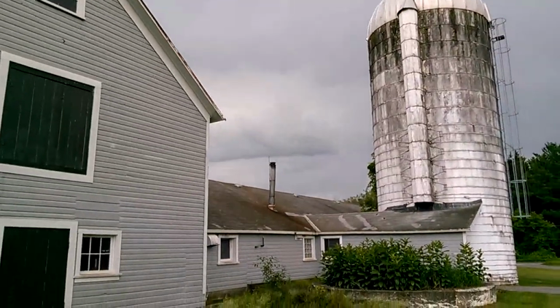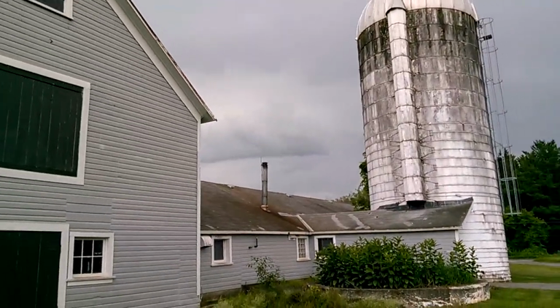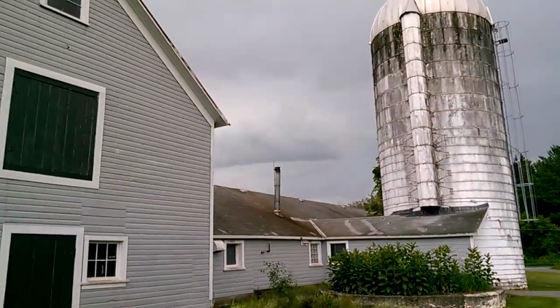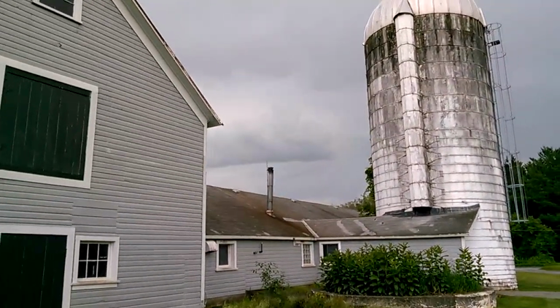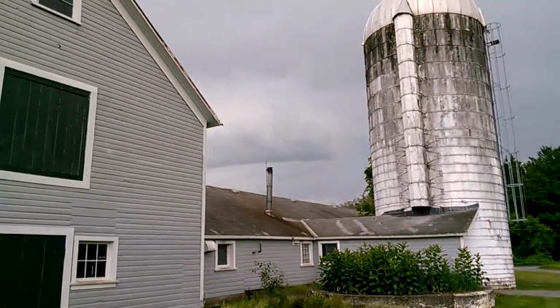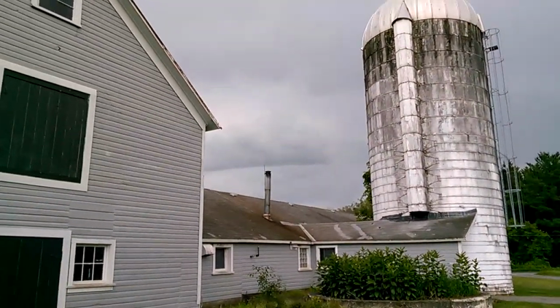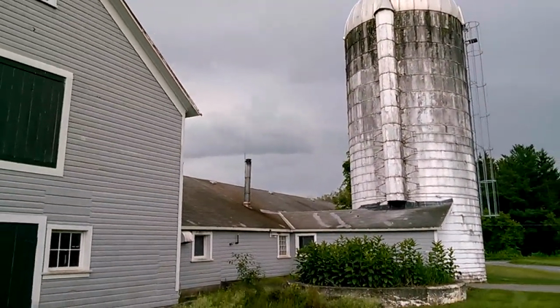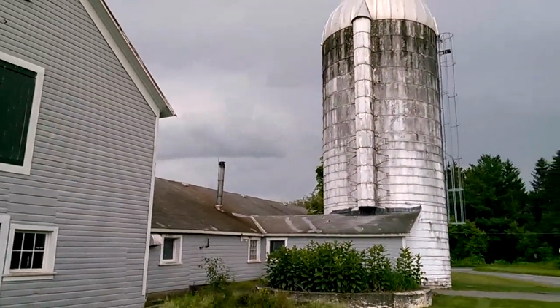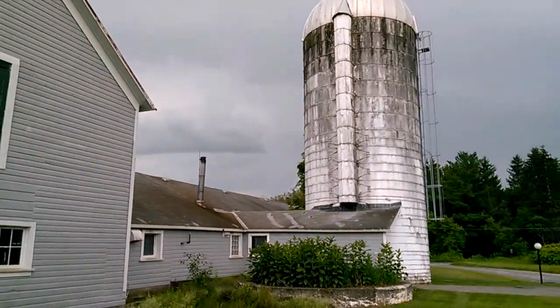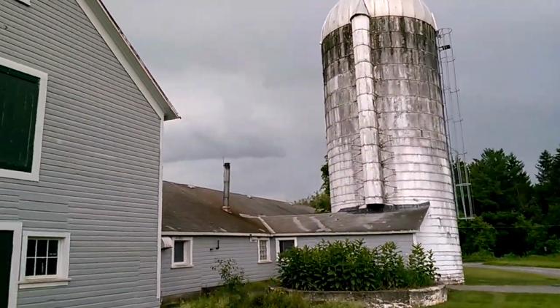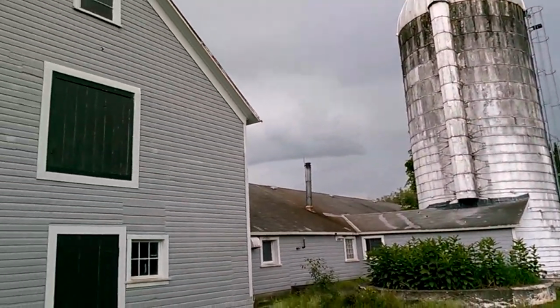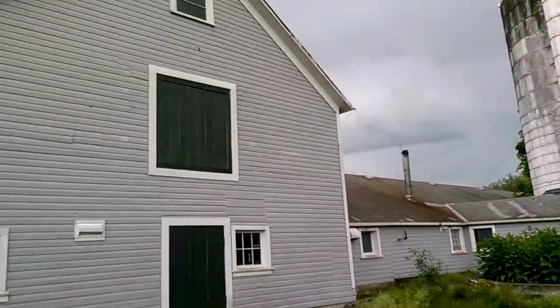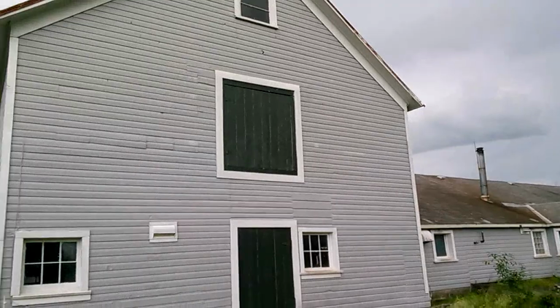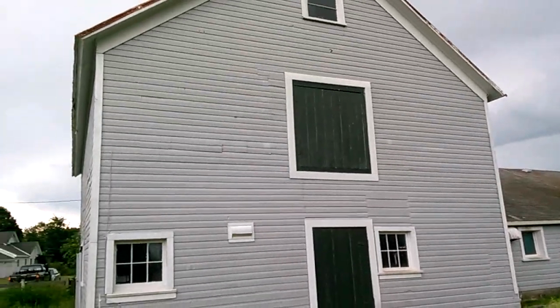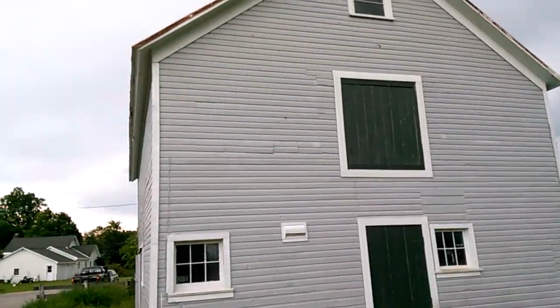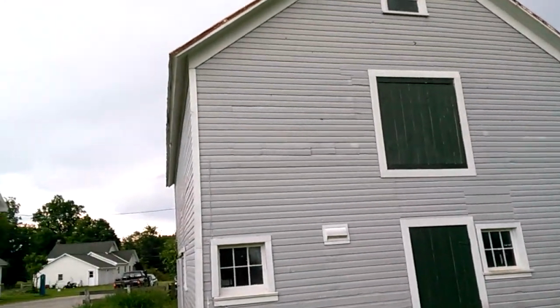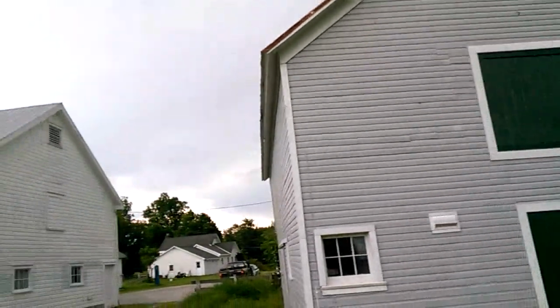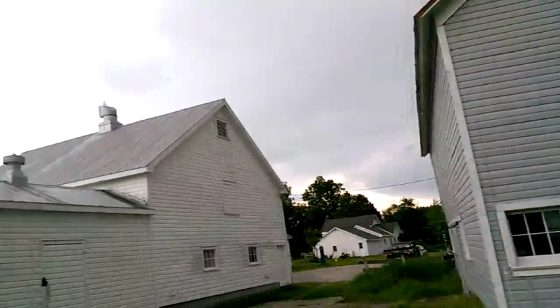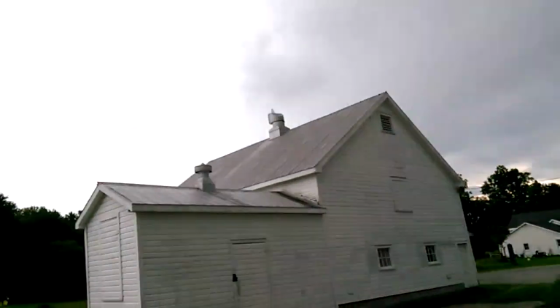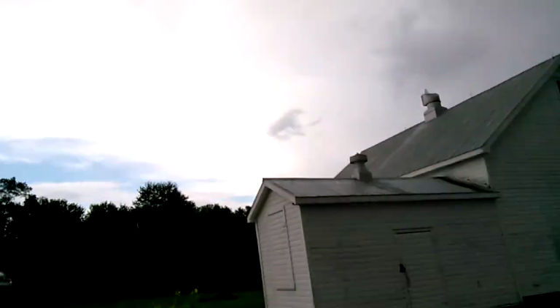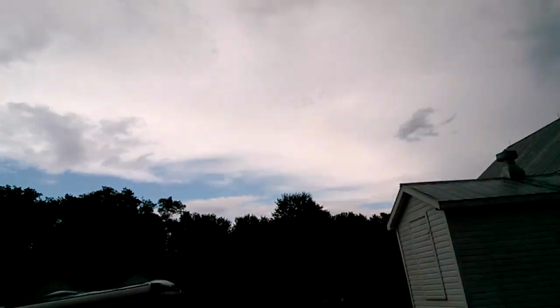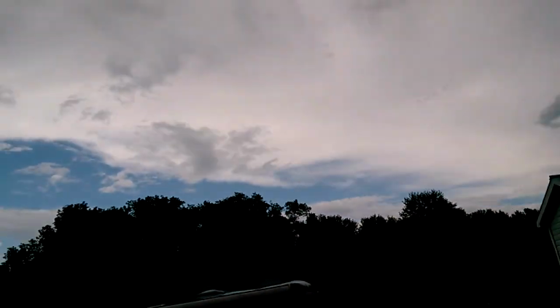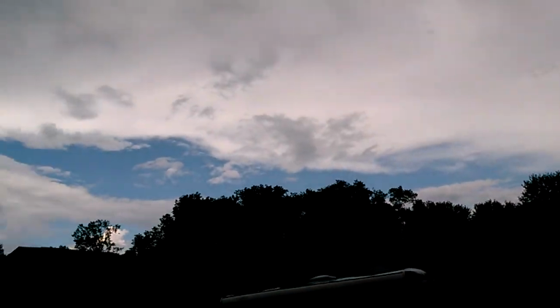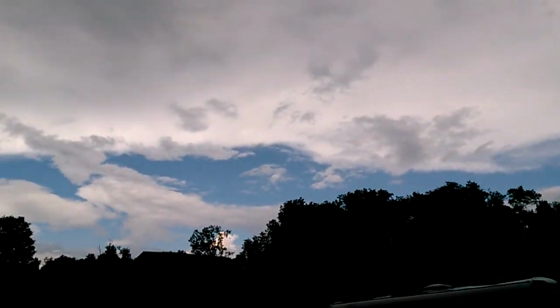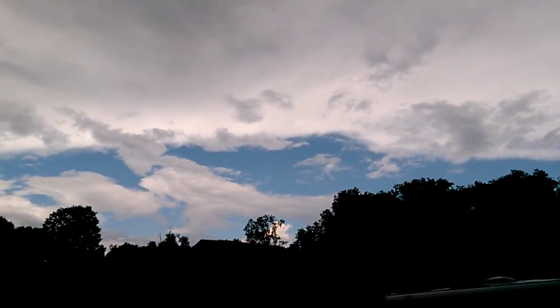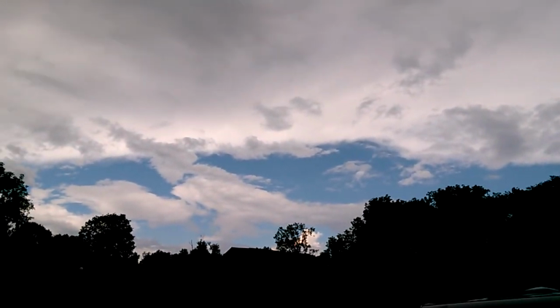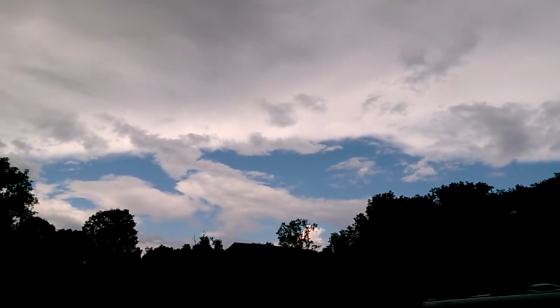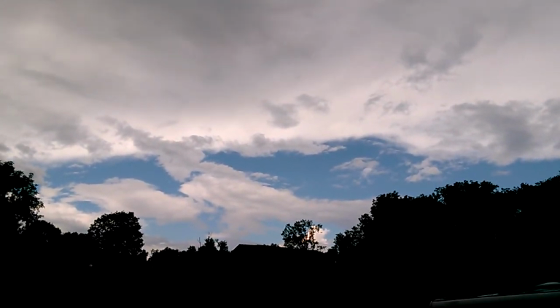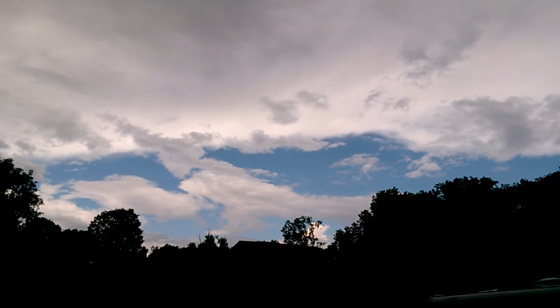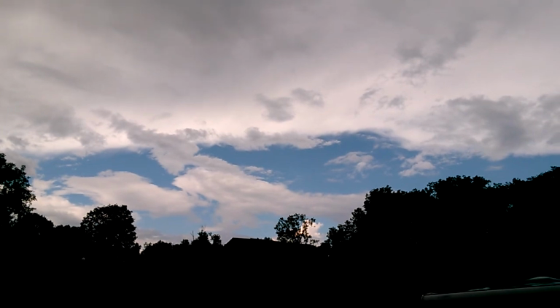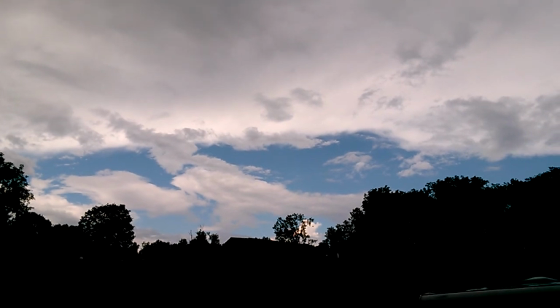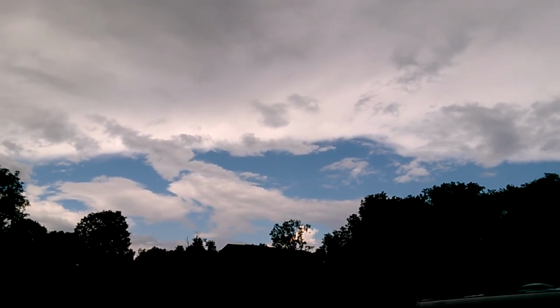All right, we'll leave it at that, everyone. We've got a nice view of the clouds up there. Thanks, everyone, for watching.